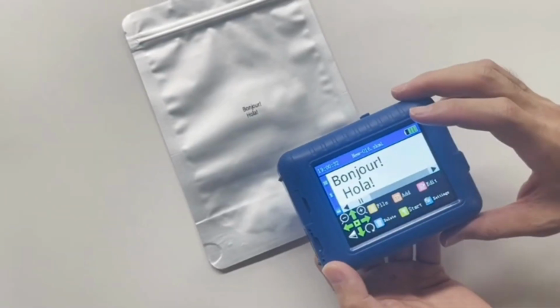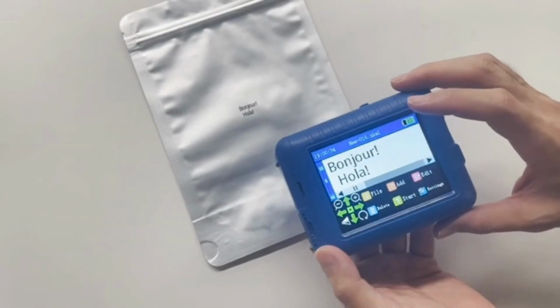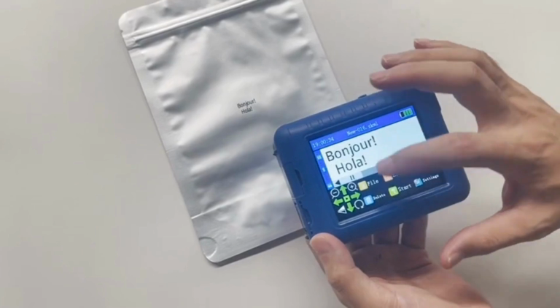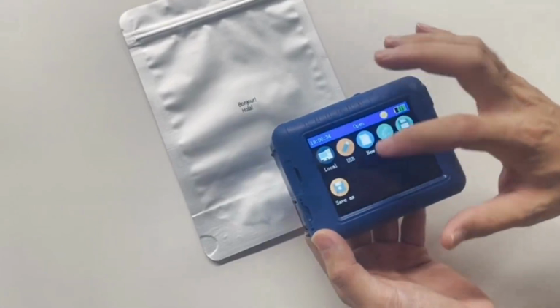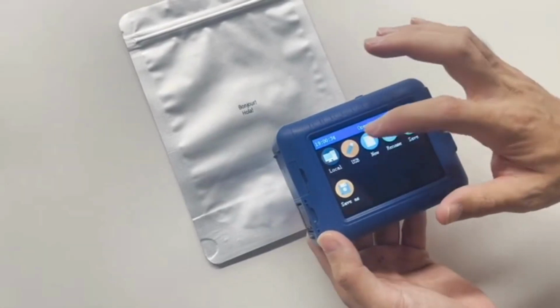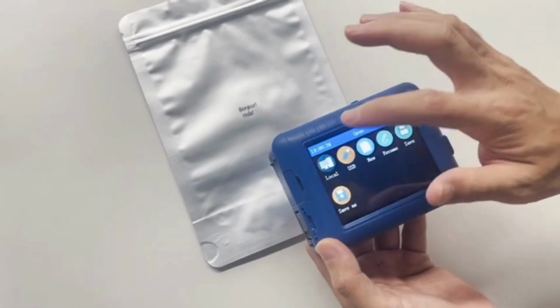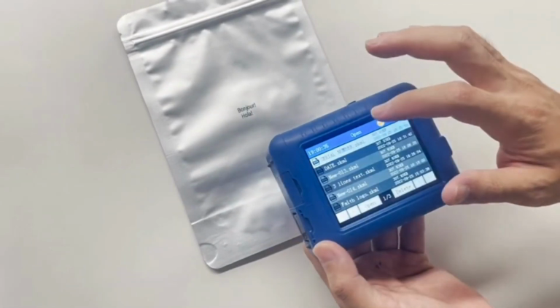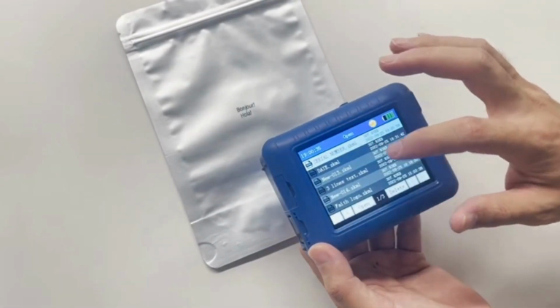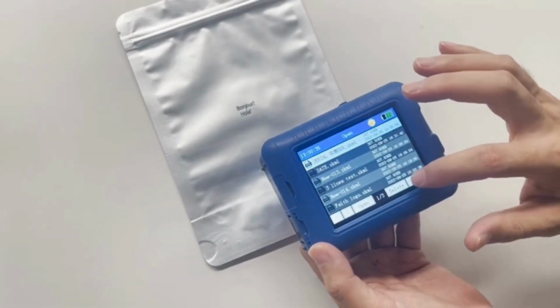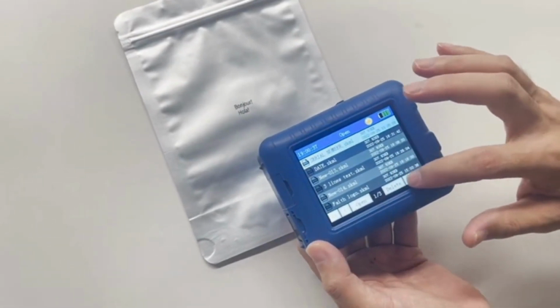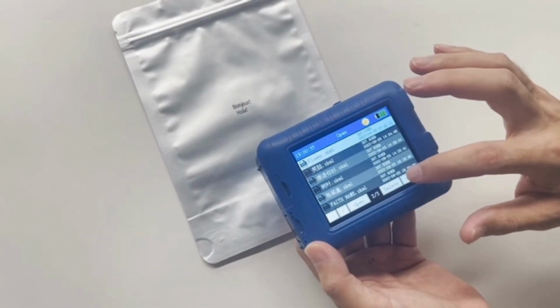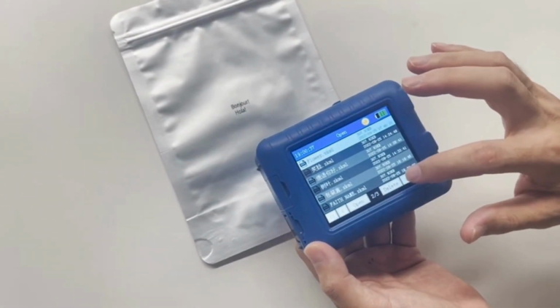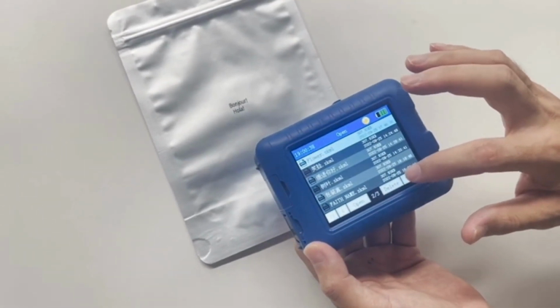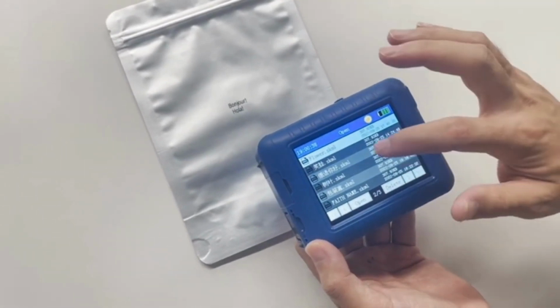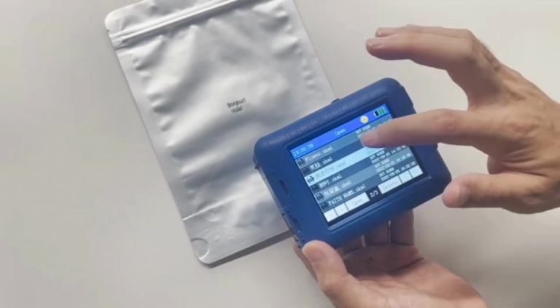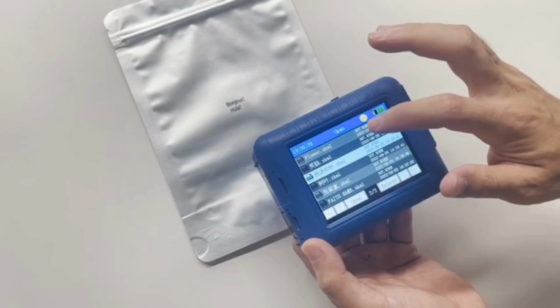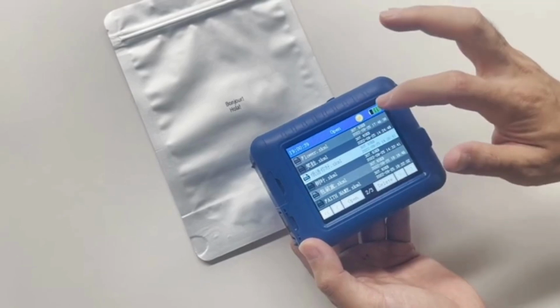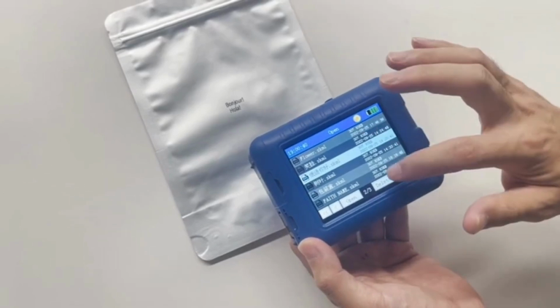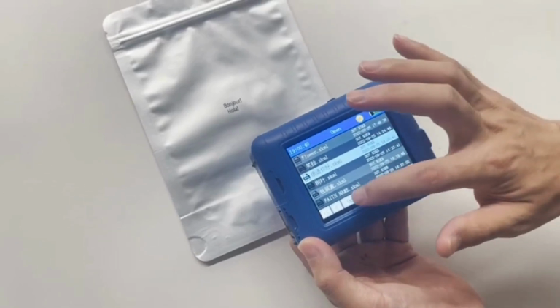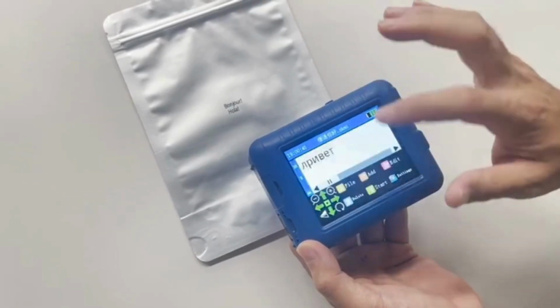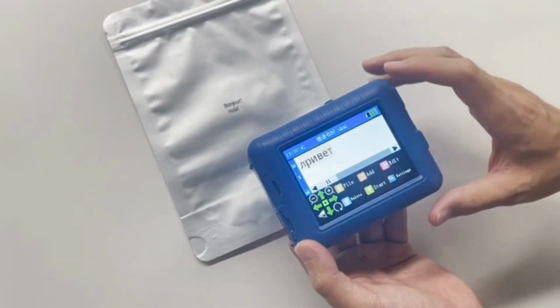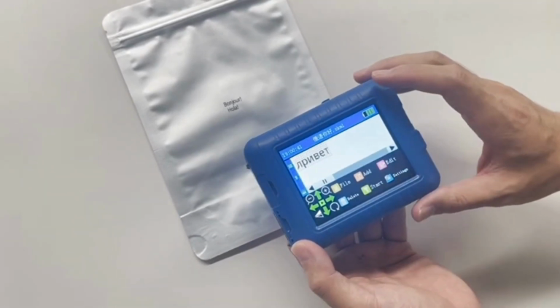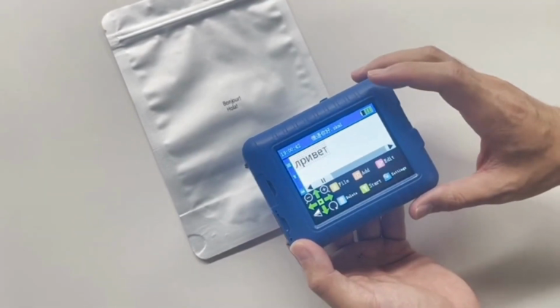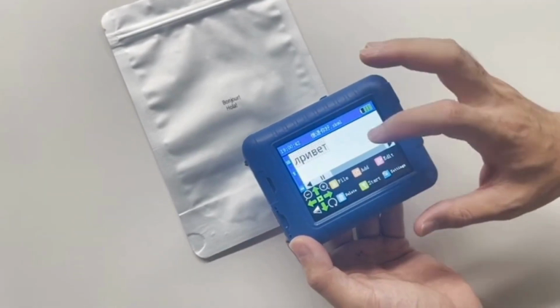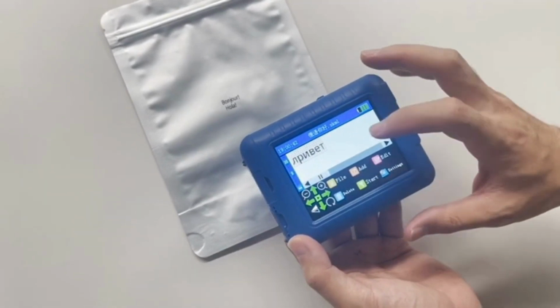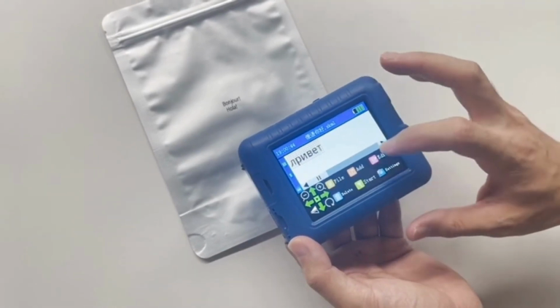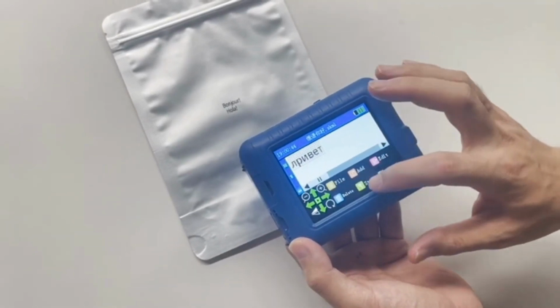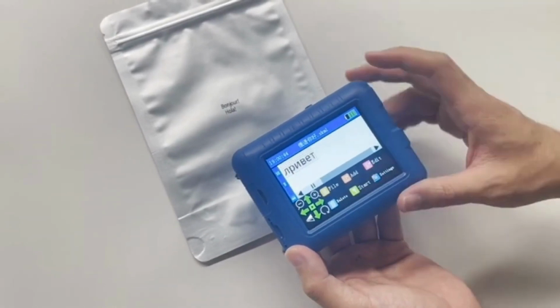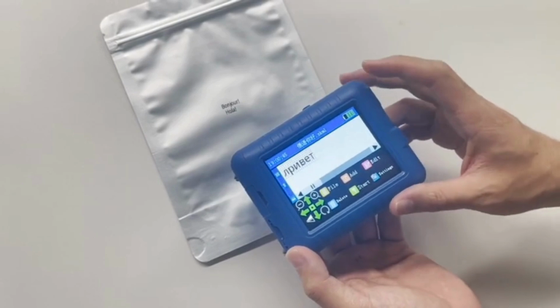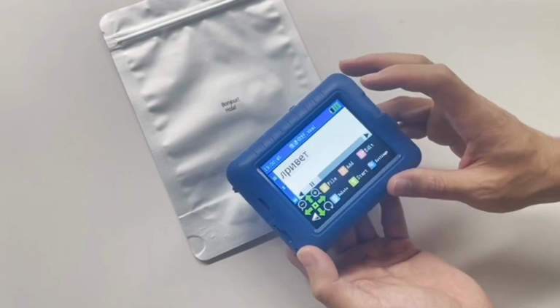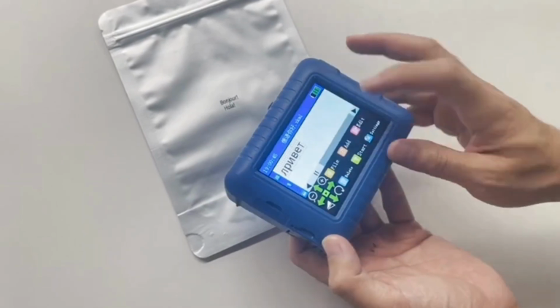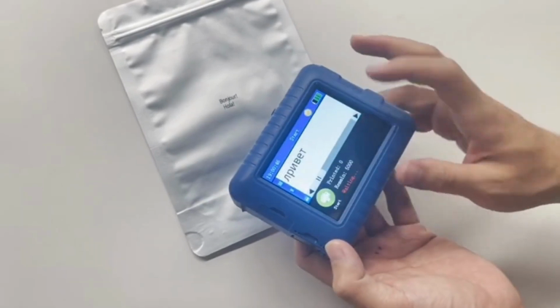Let's try to find another language we saved. Open Russian. Start.